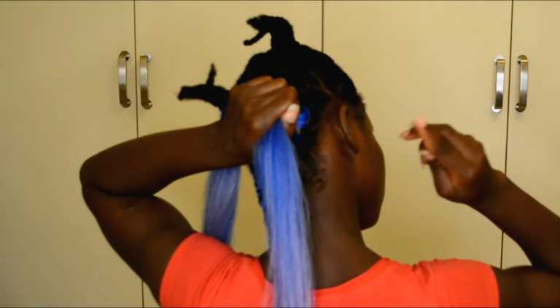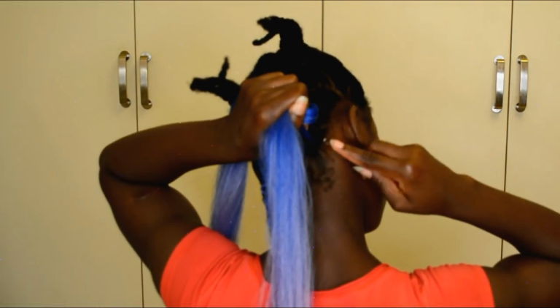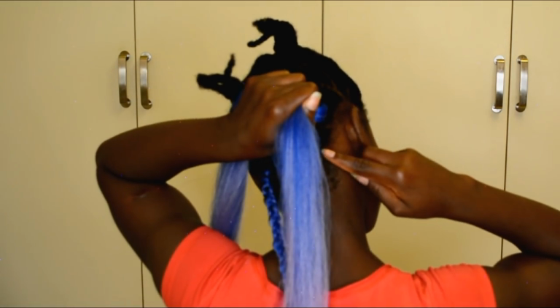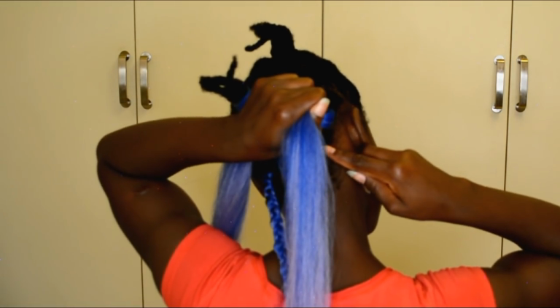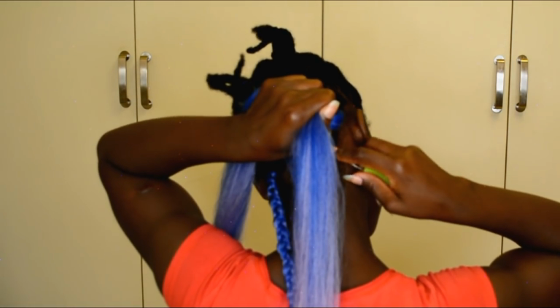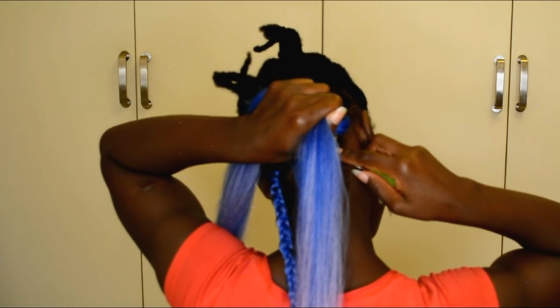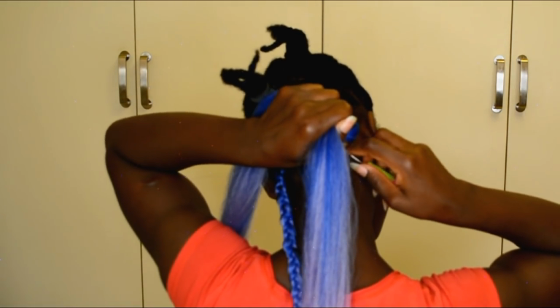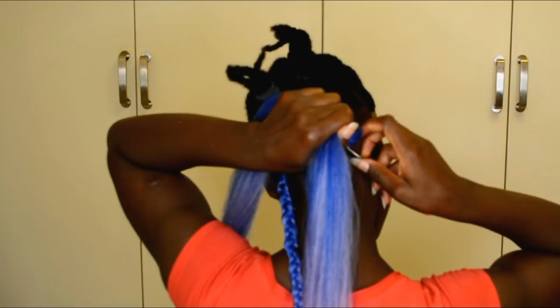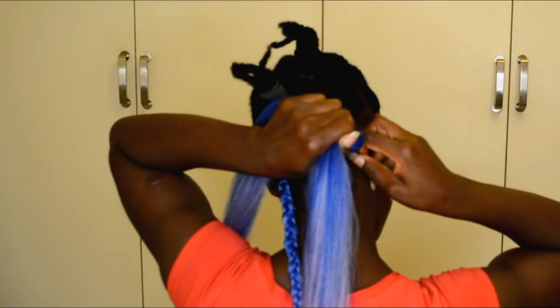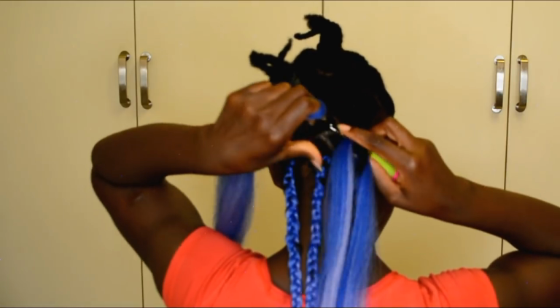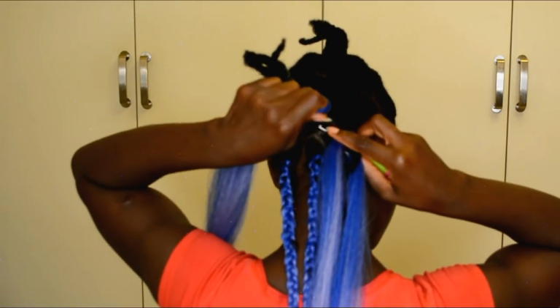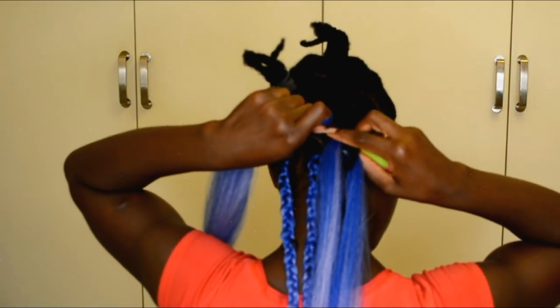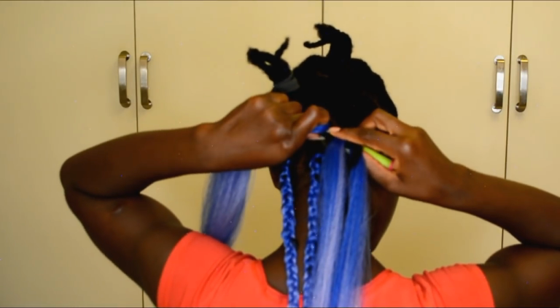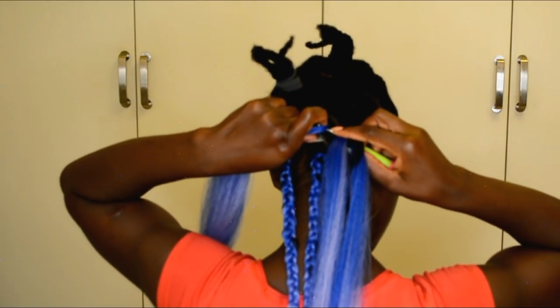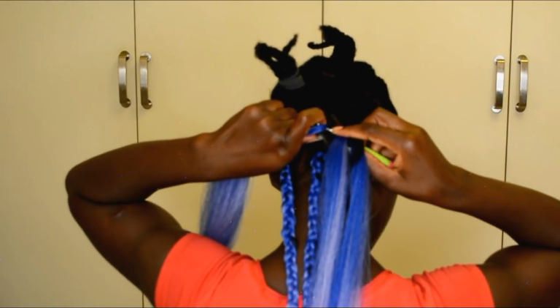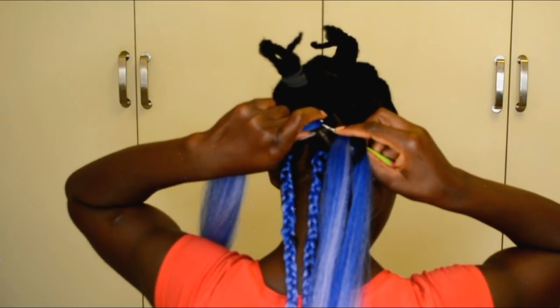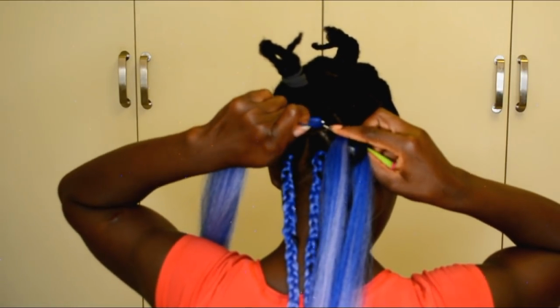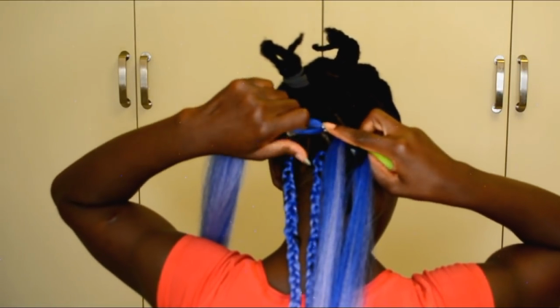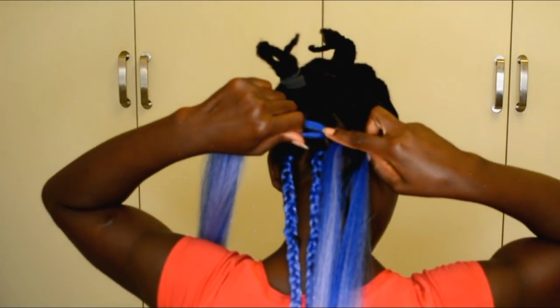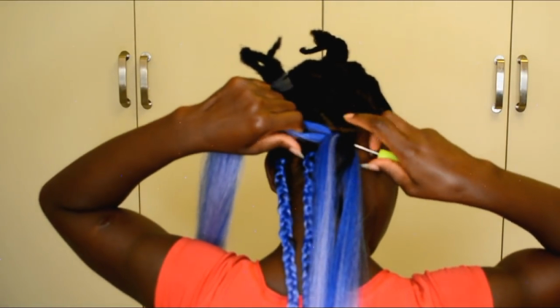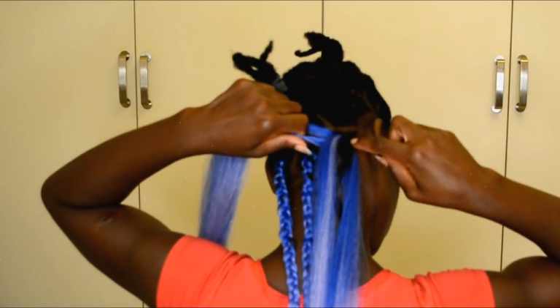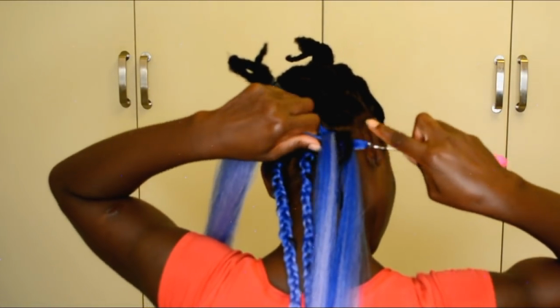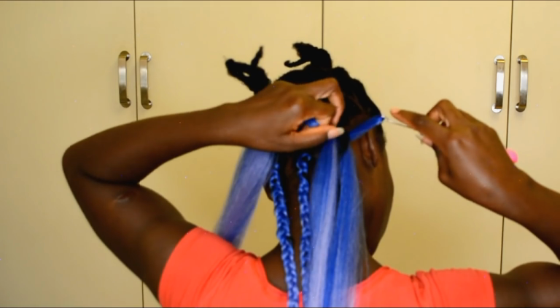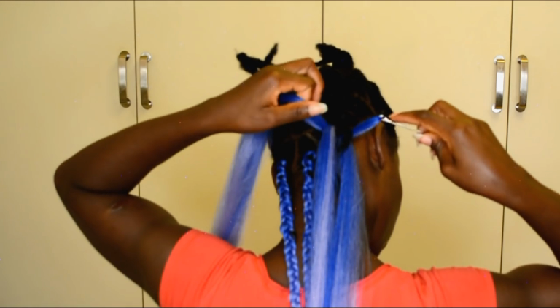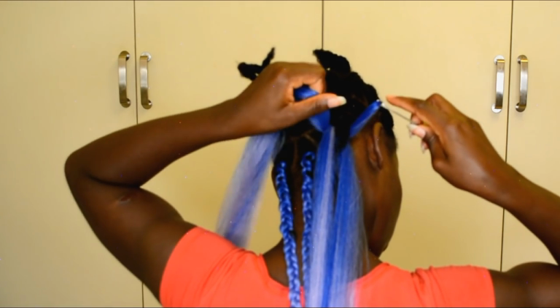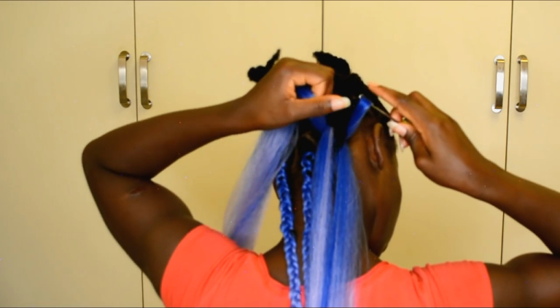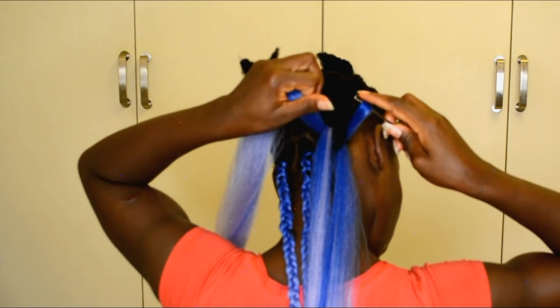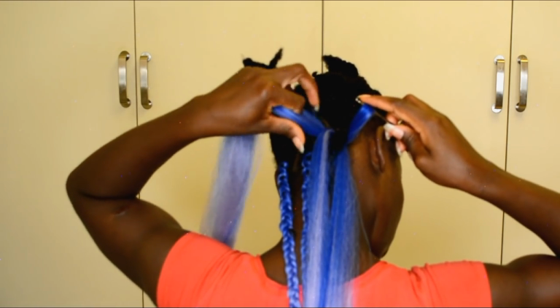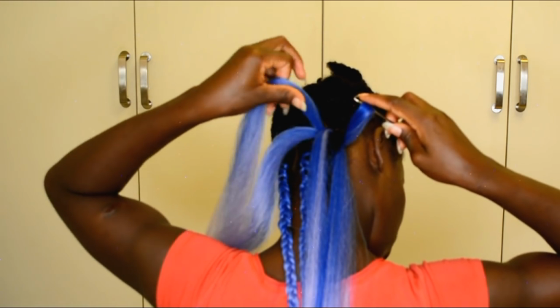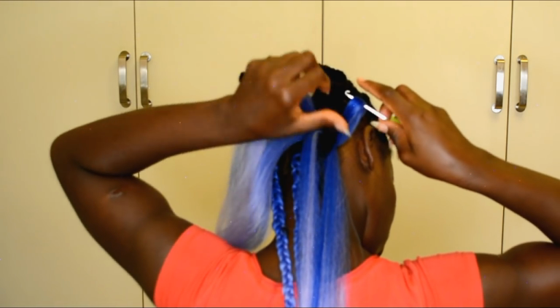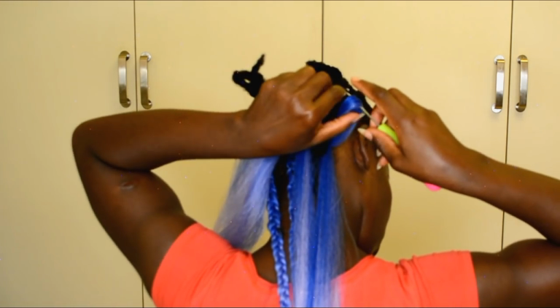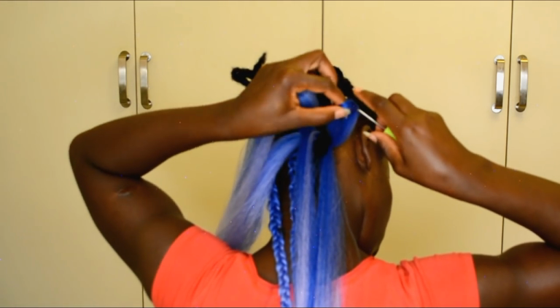Right now I'm going ahead to install the second one, doing the same thing — moving the first one out of the way. Hook the hair through, and doing the same thing: only going to pull one end of the braiding hair through.